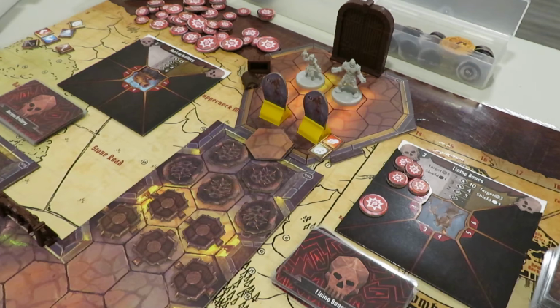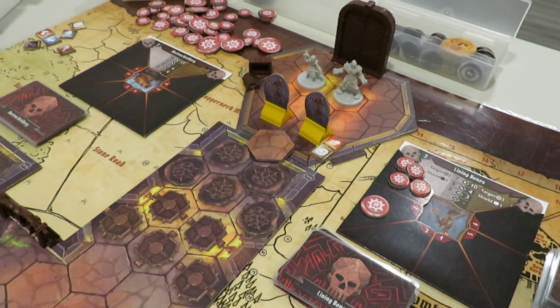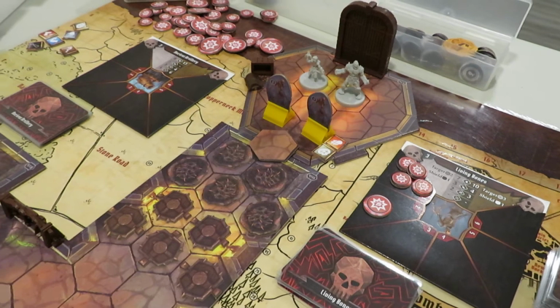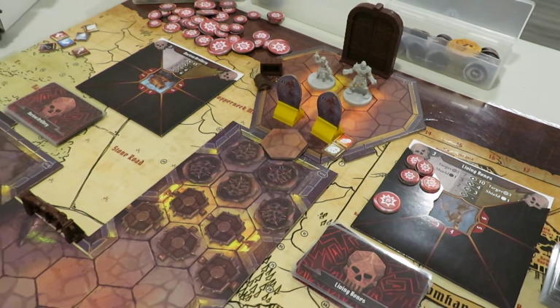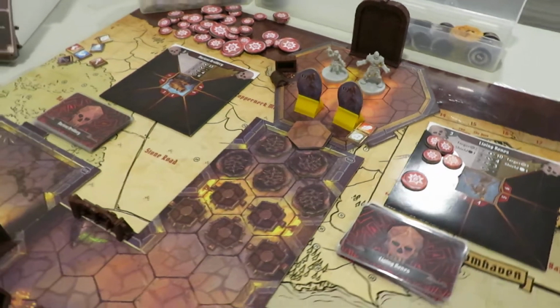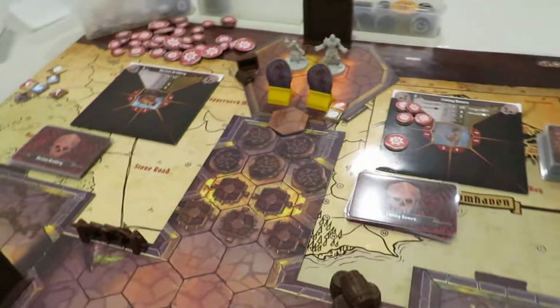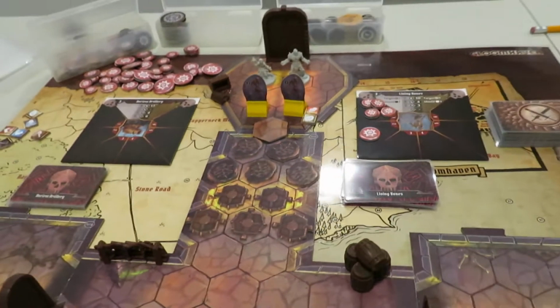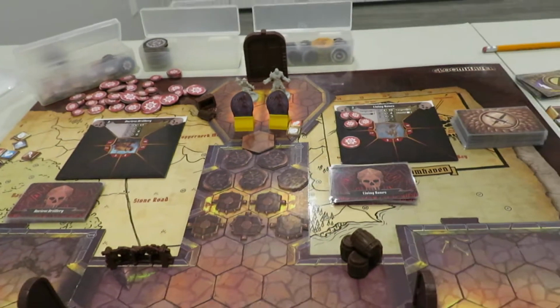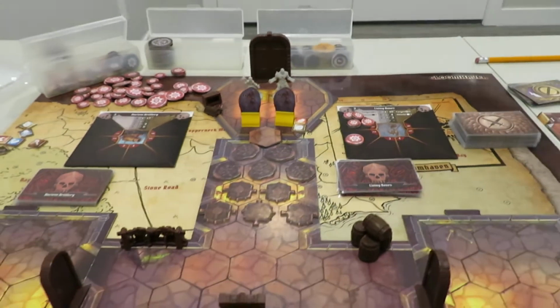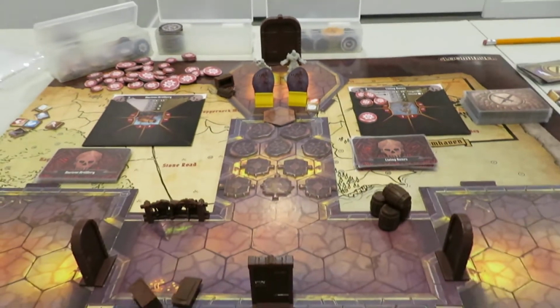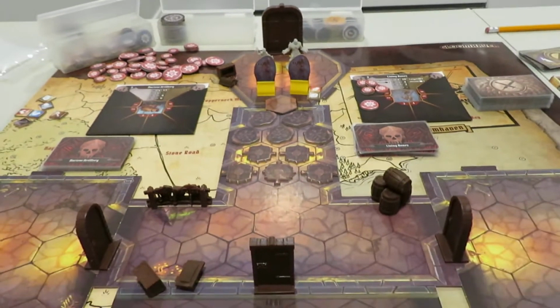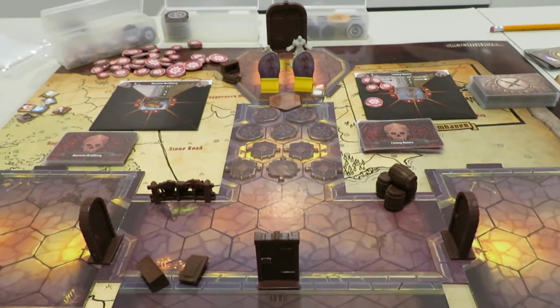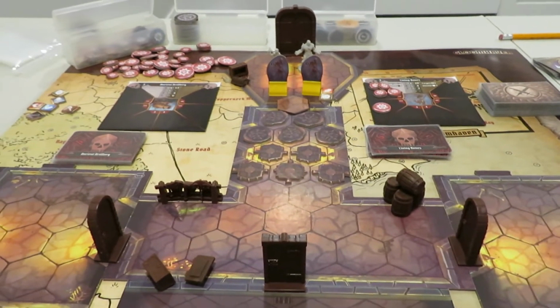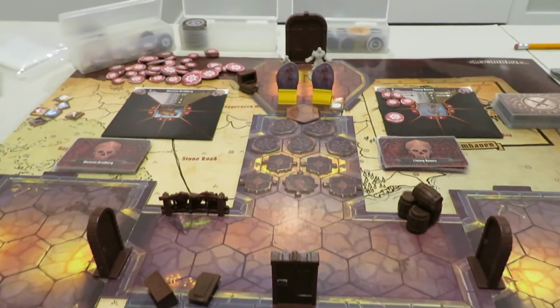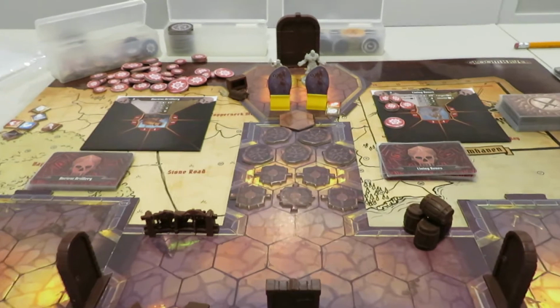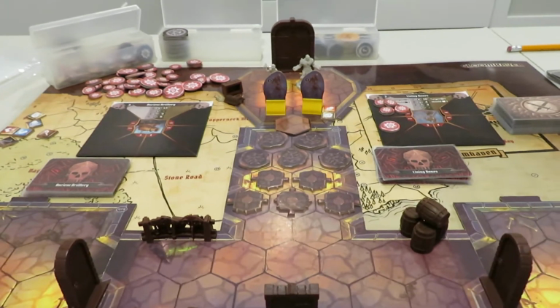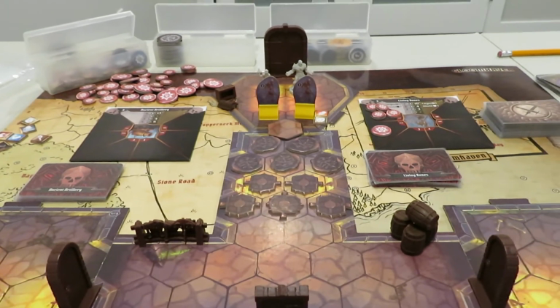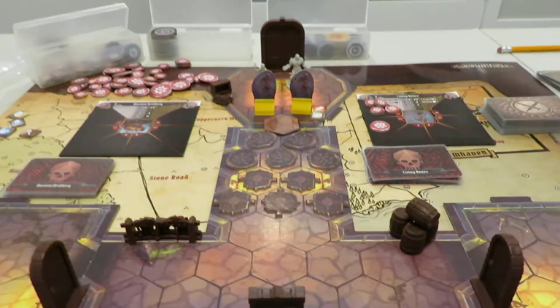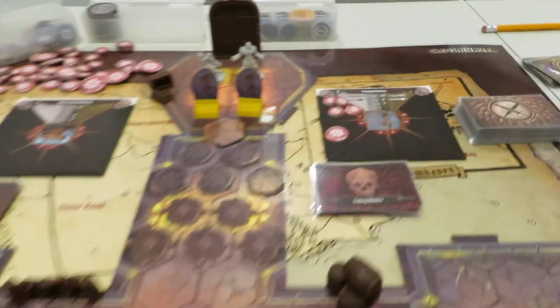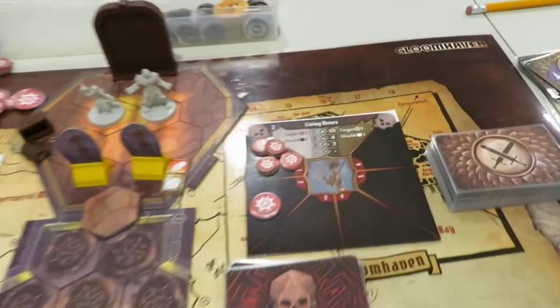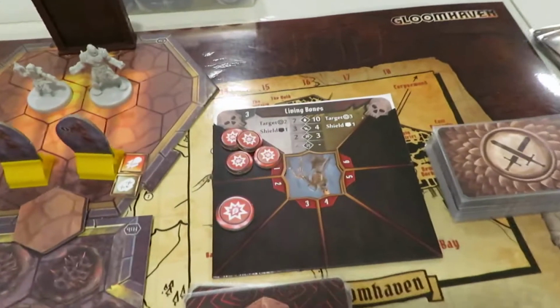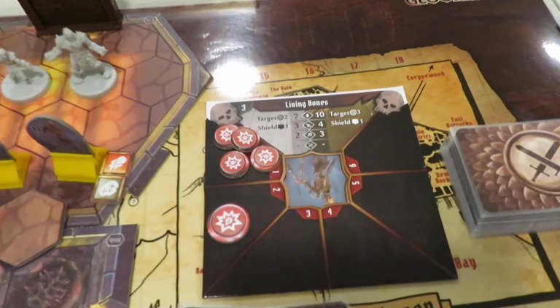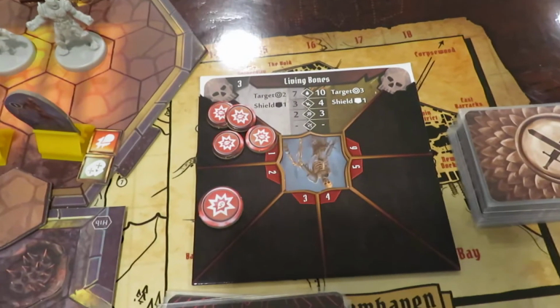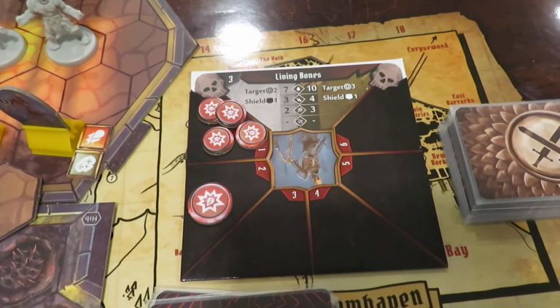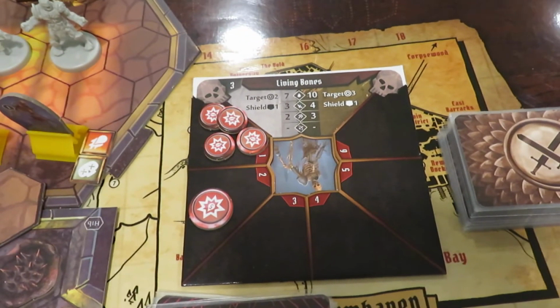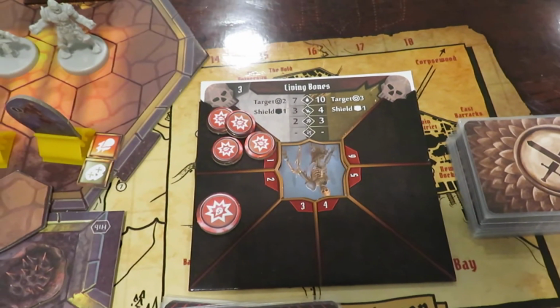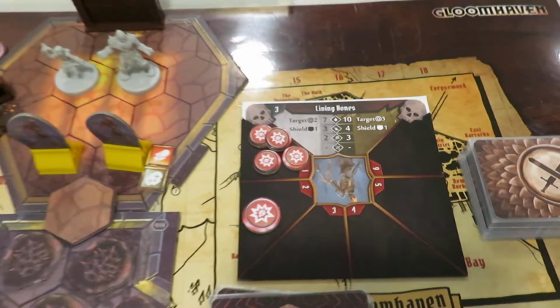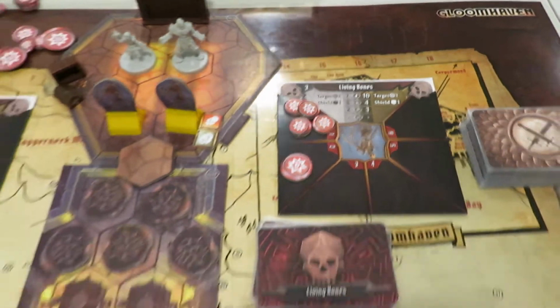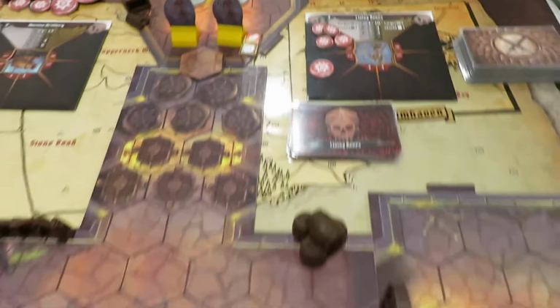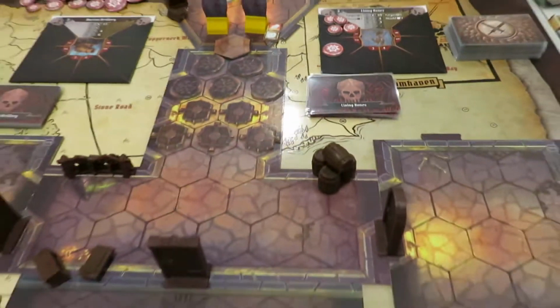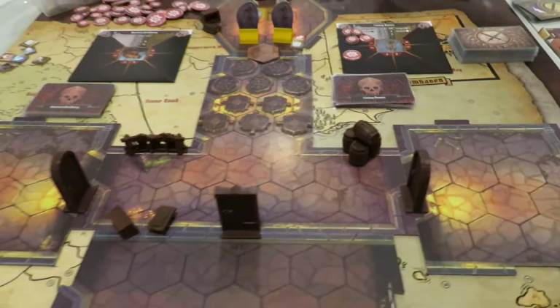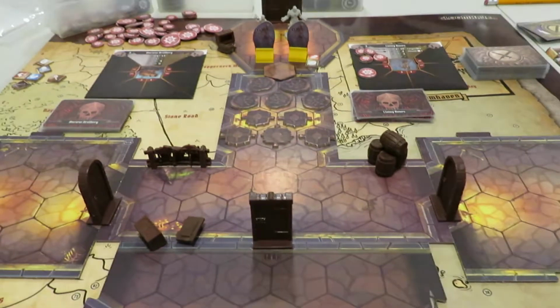Hello and welcome back to Rolling Solo. My name is Adam Smith. We are playing through the Doctor's Lab and this is an interesting one. So far we've got about almost half the damage on two Elite Skeletons, so we did okay in the first part here.